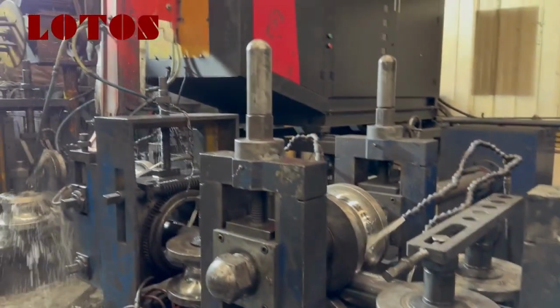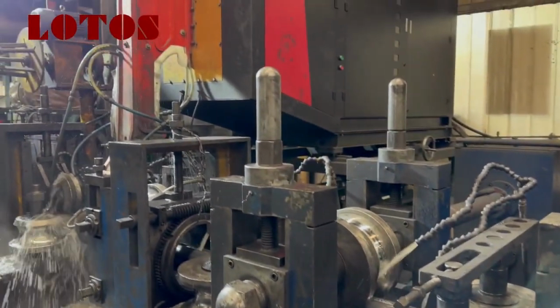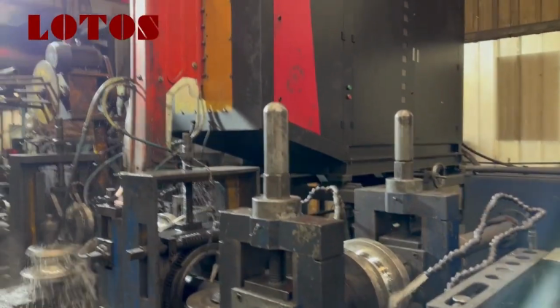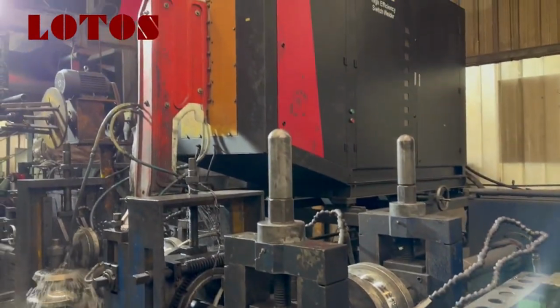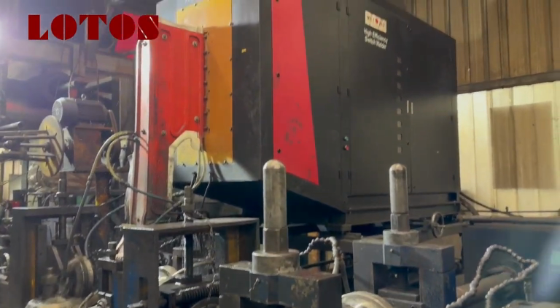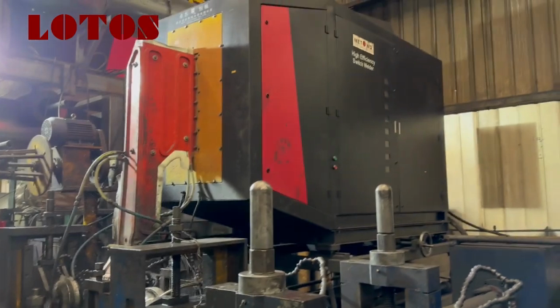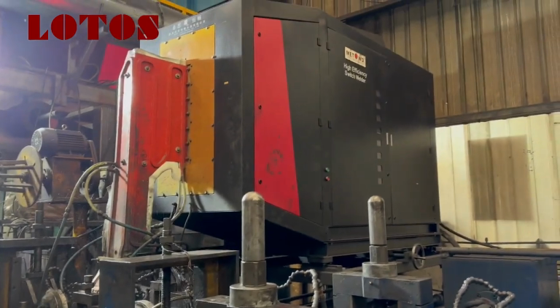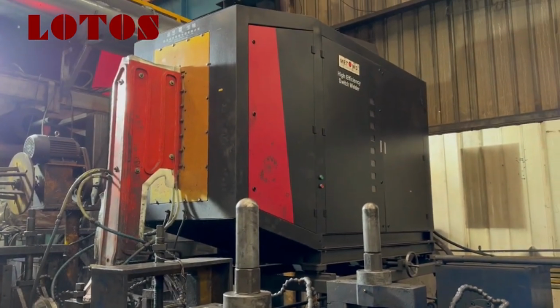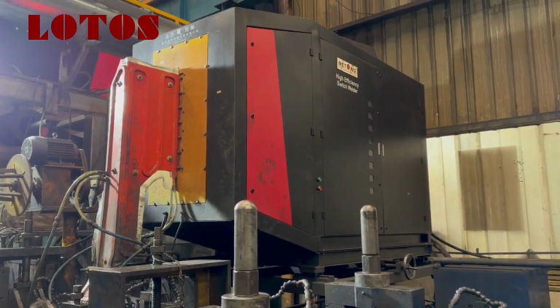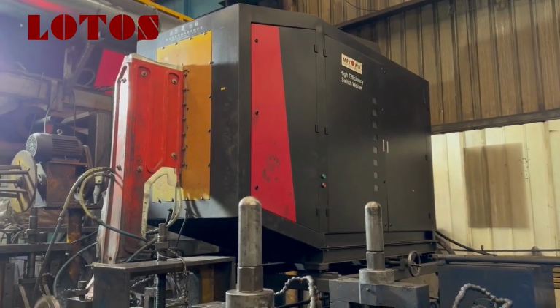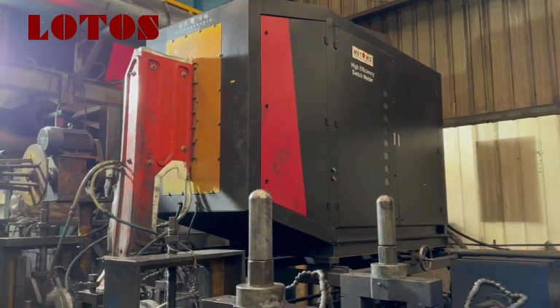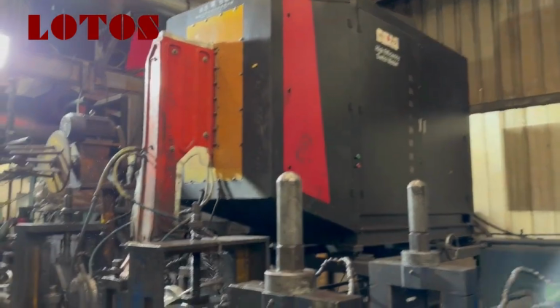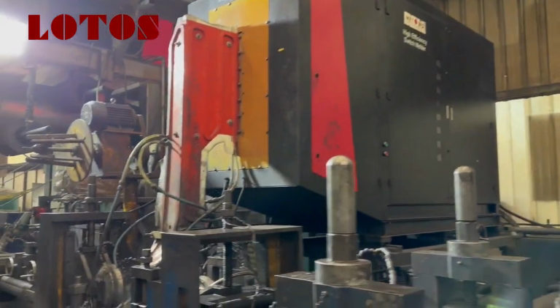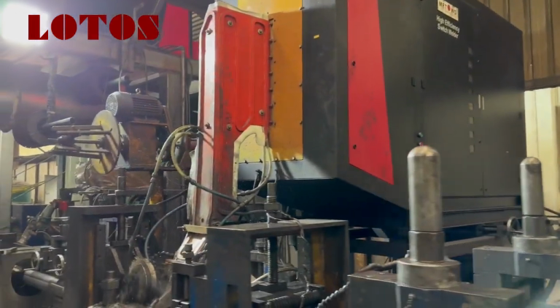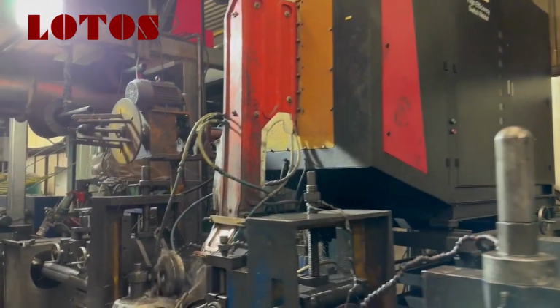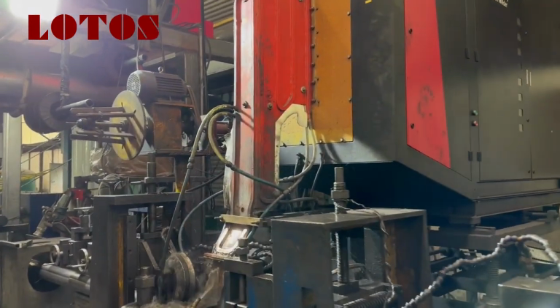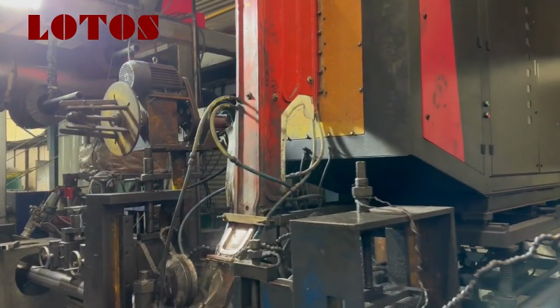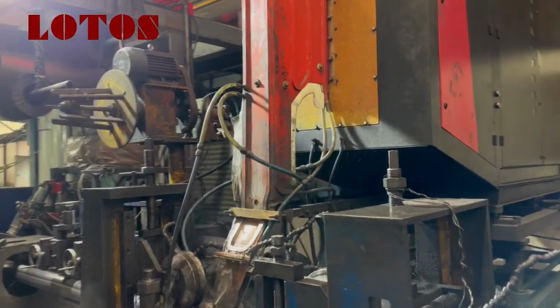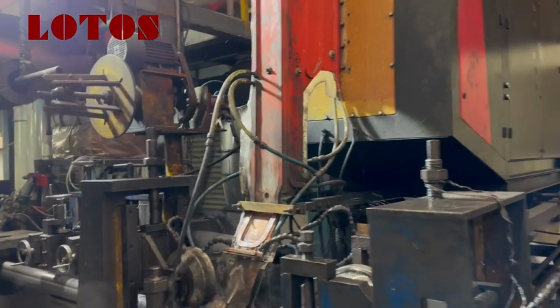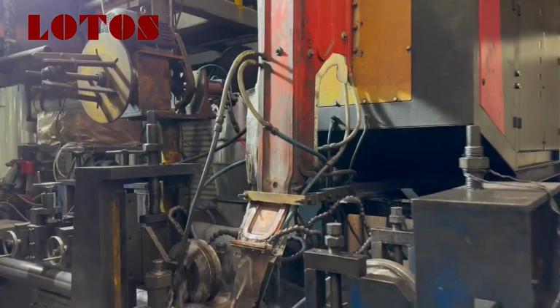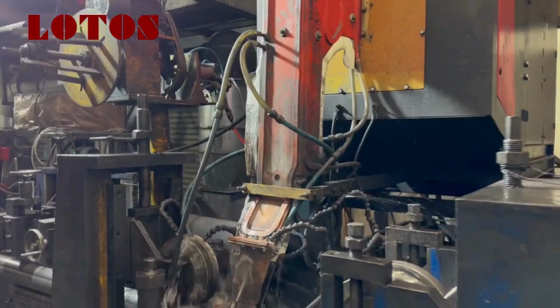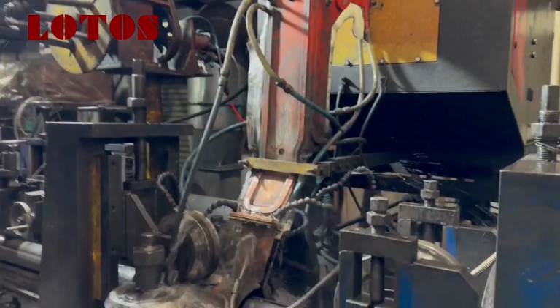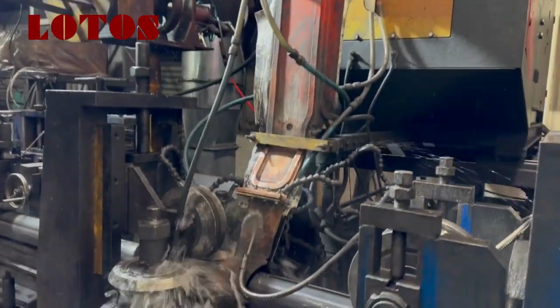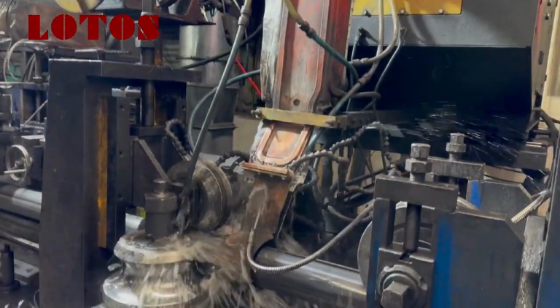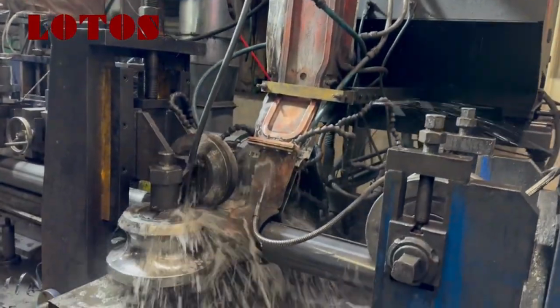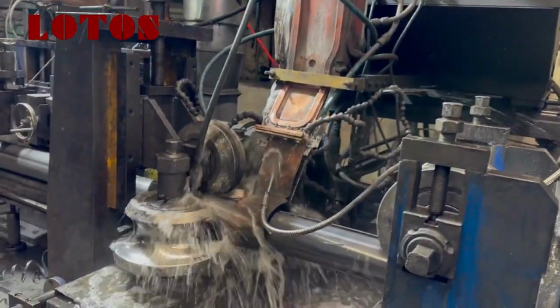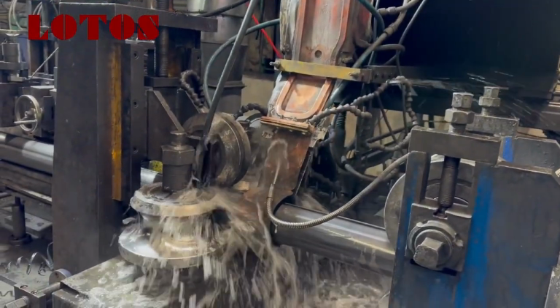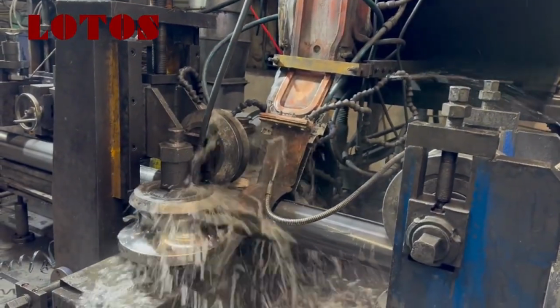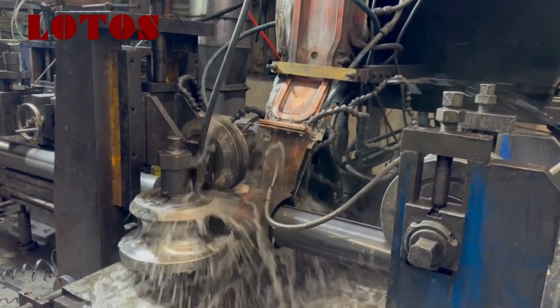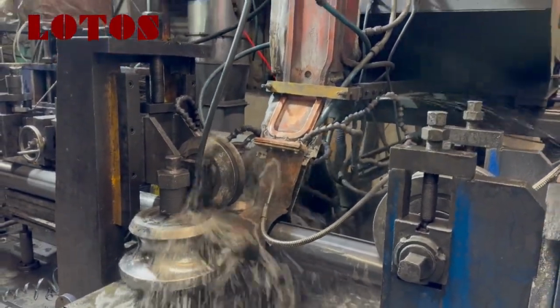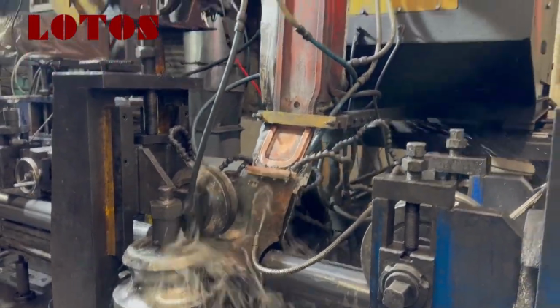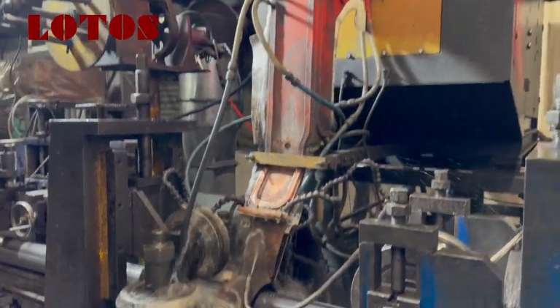And here is the high efficiency switch welder. We will weld it here.